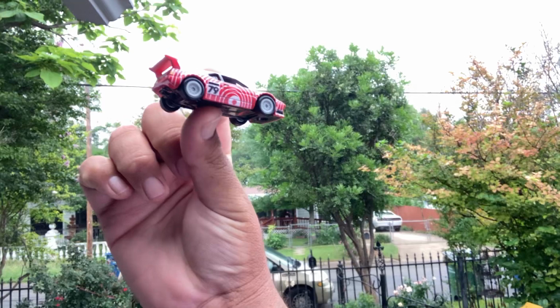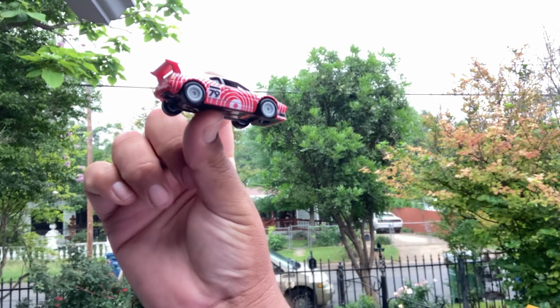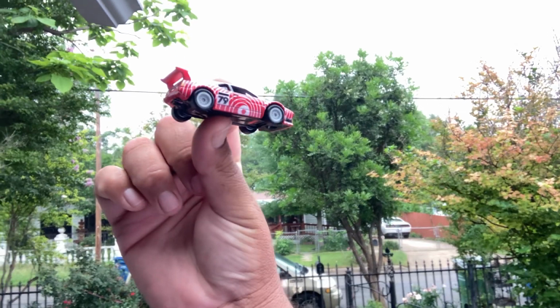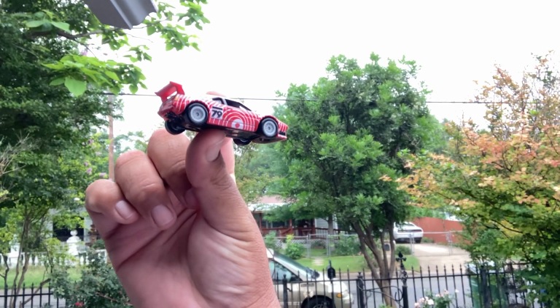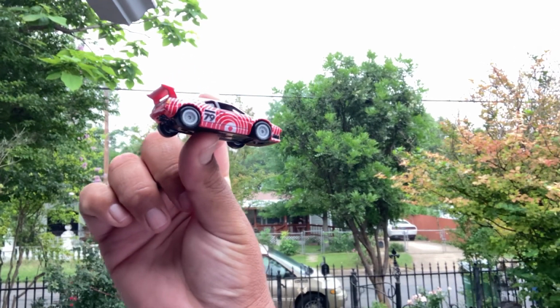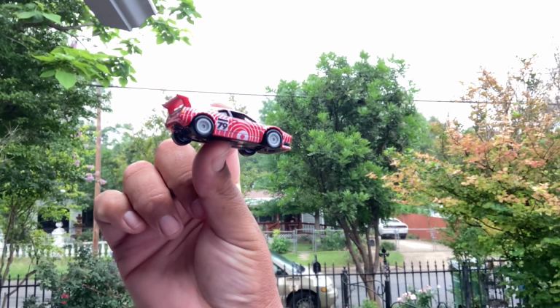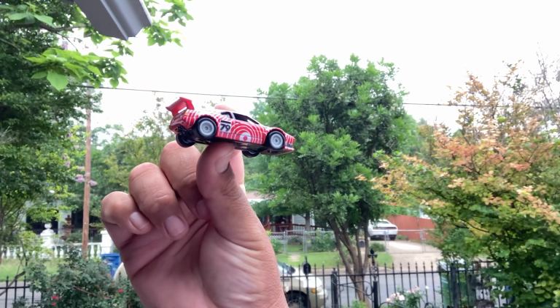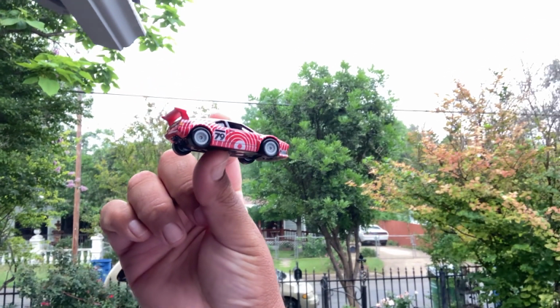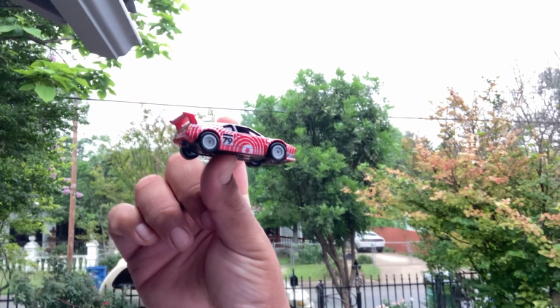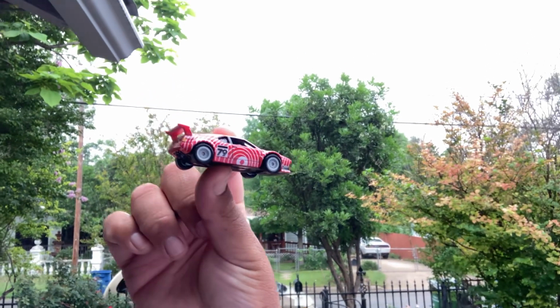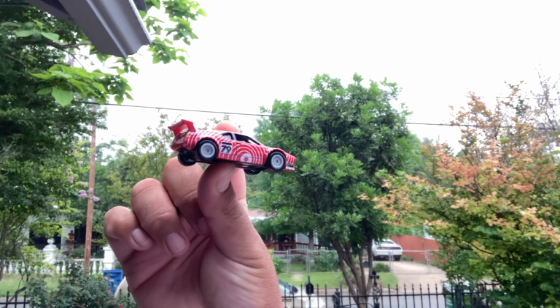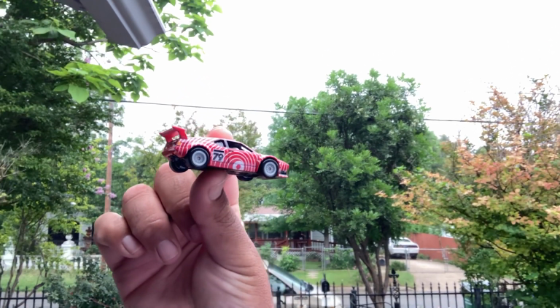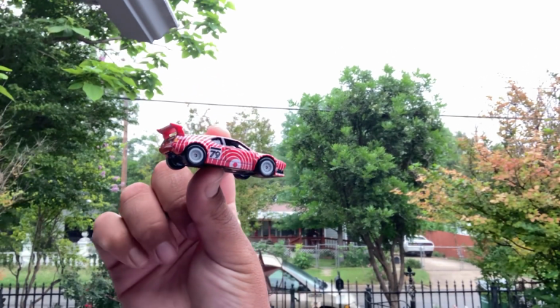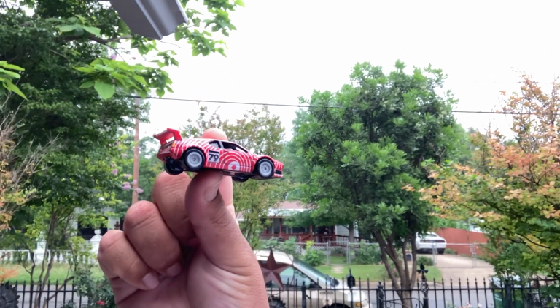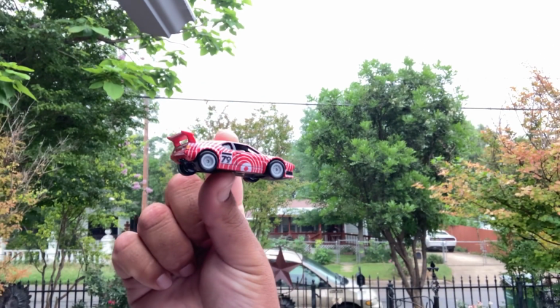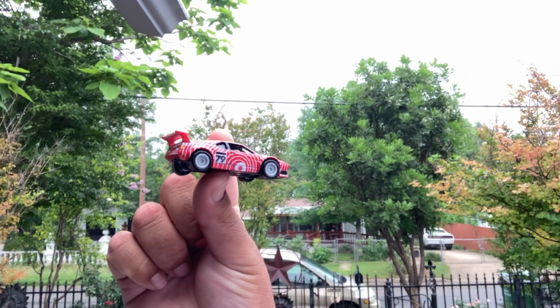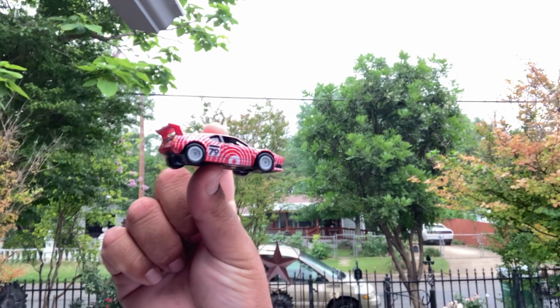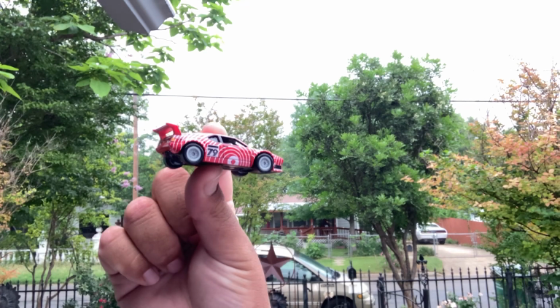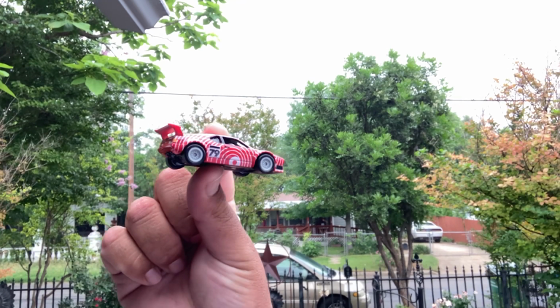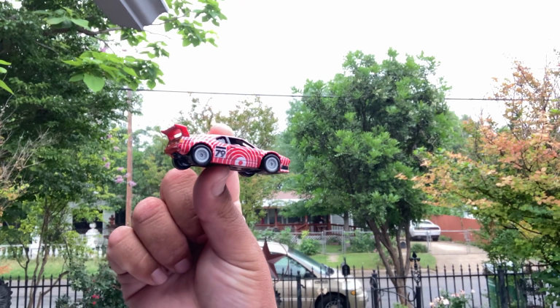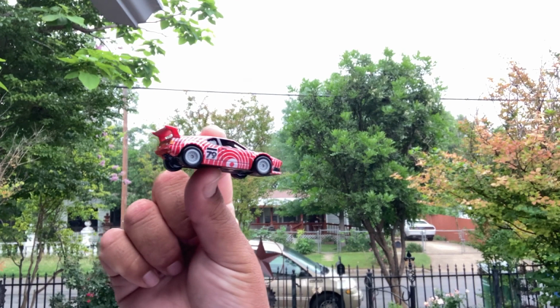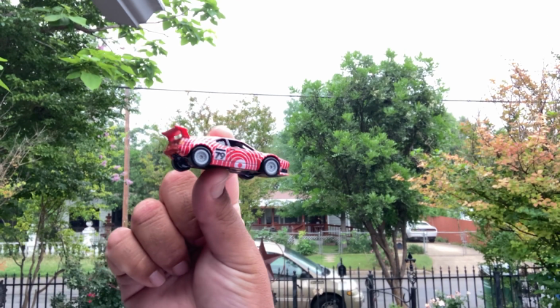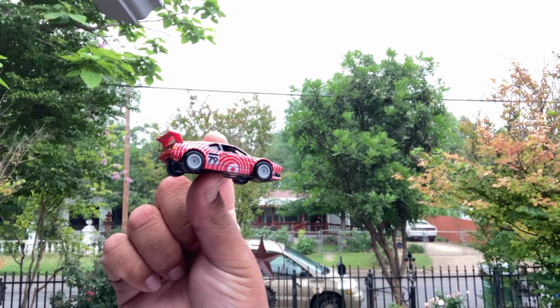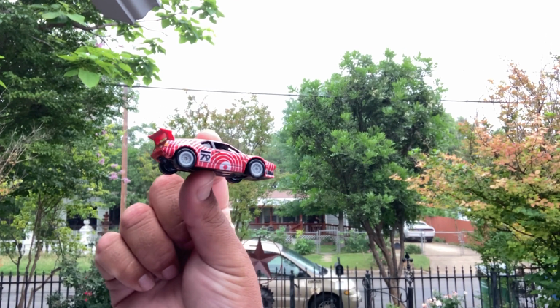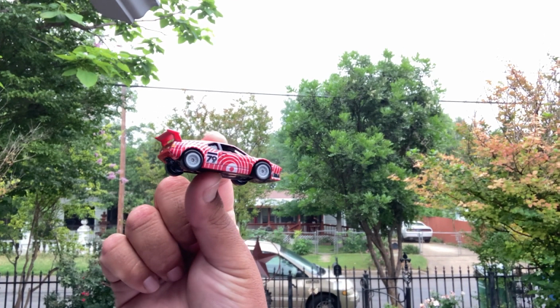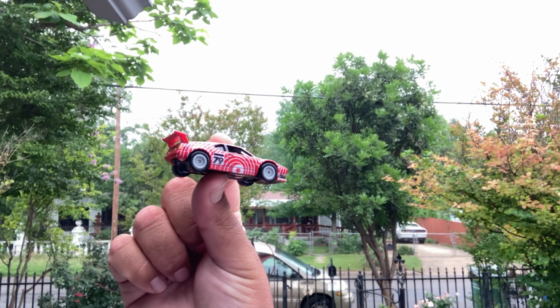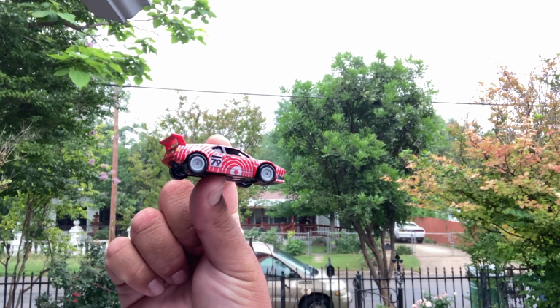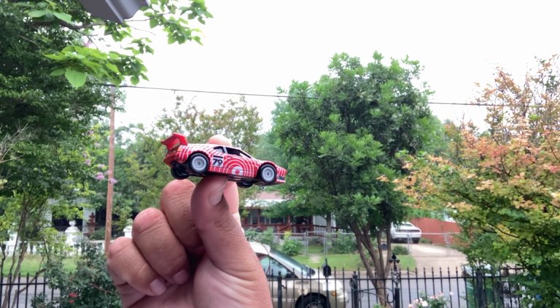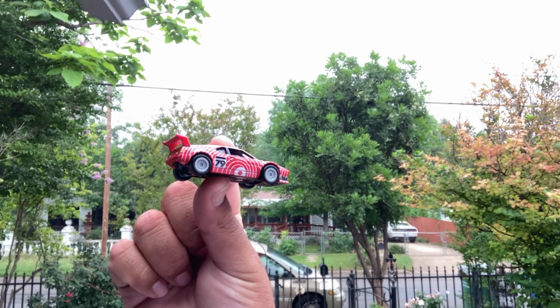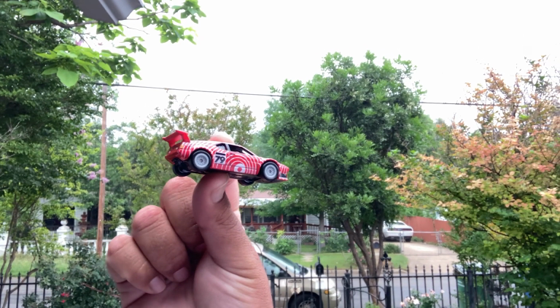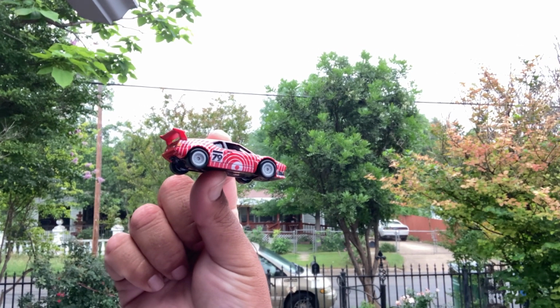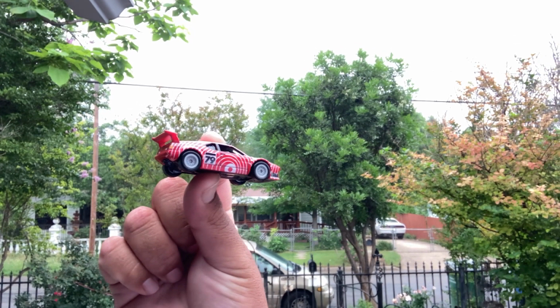Welcome back to Blind Eyecast. Hot Wheels Premium right here — it could be Car Culture. Everything I buy is carded. Here it is: it's the BMW M1 Pro Car.